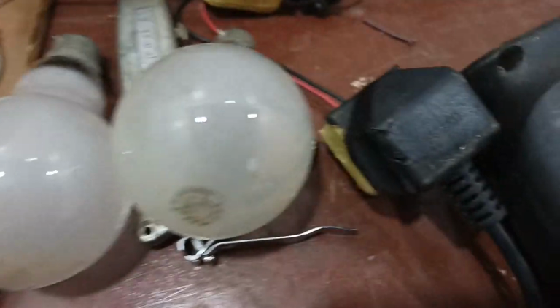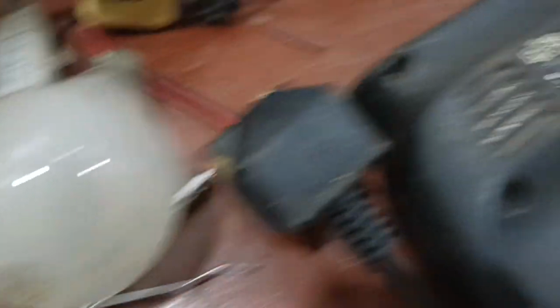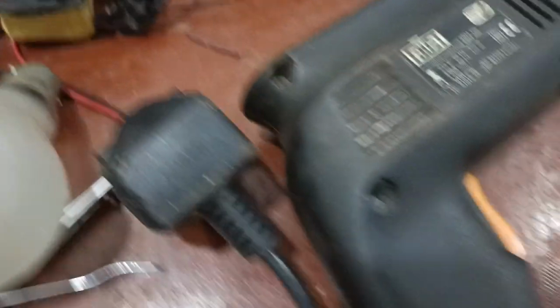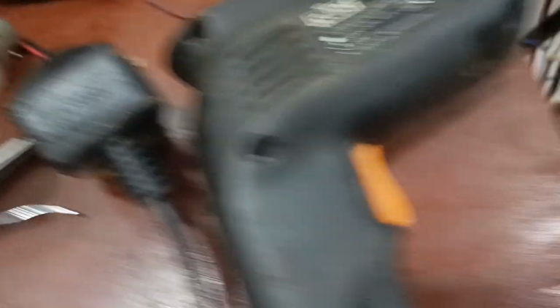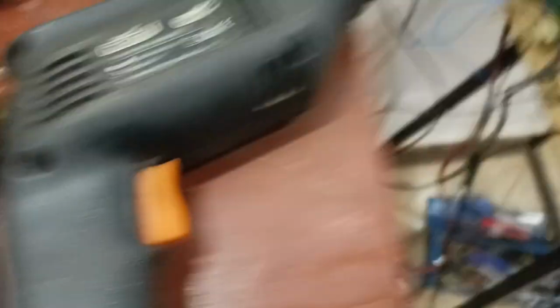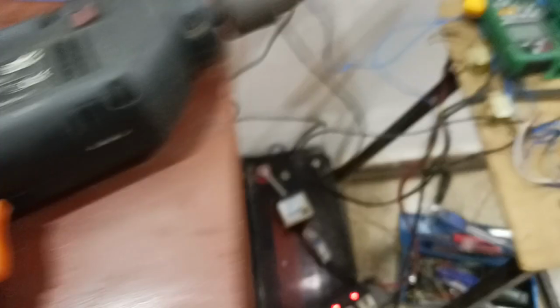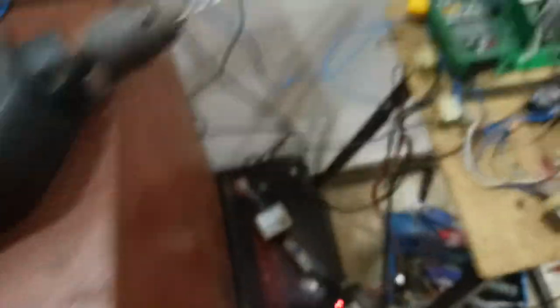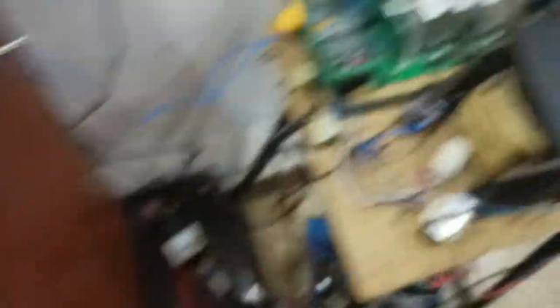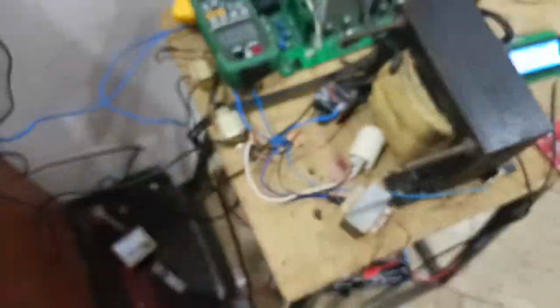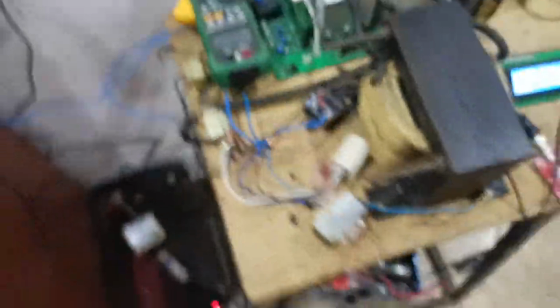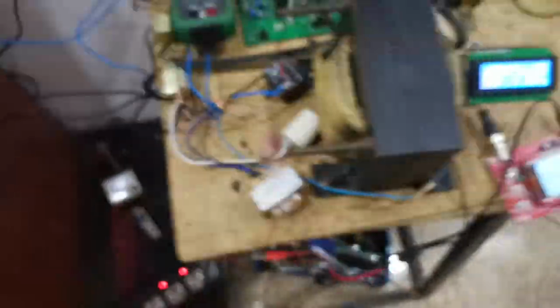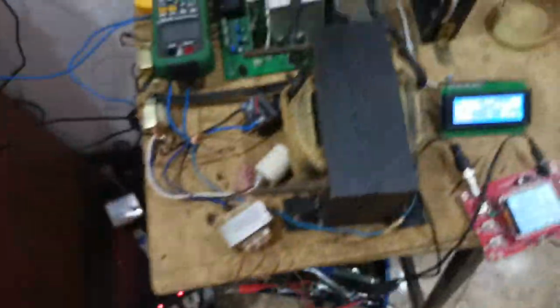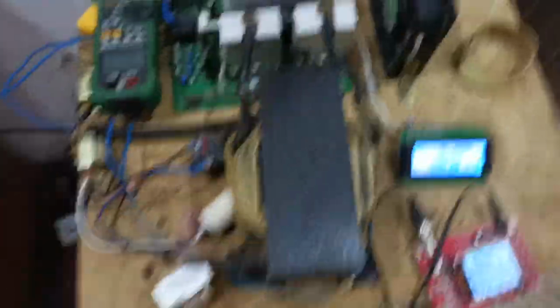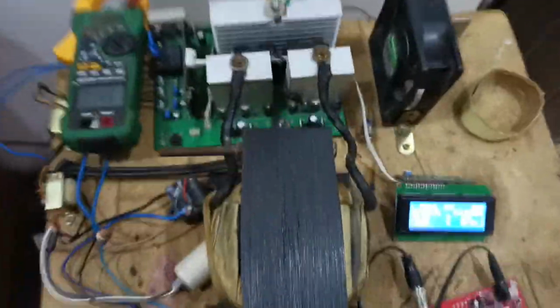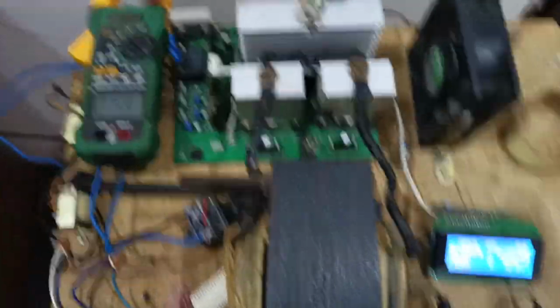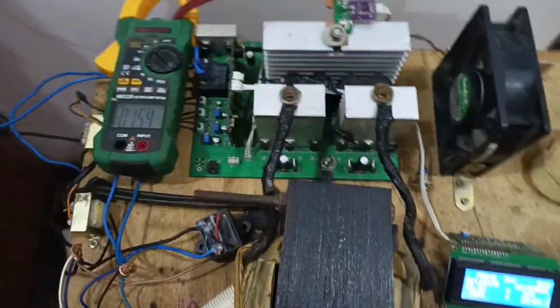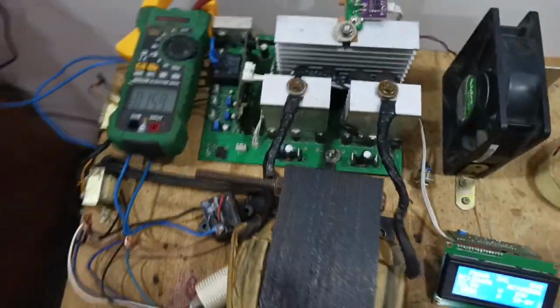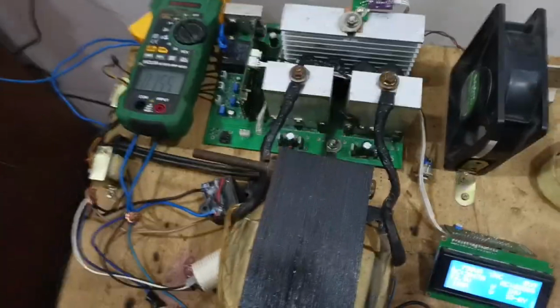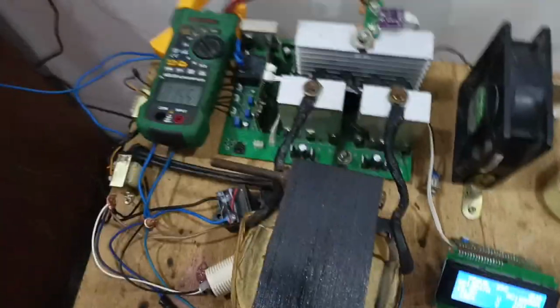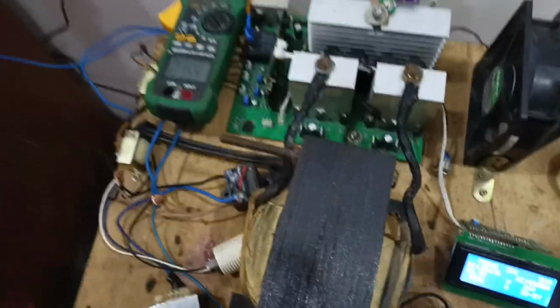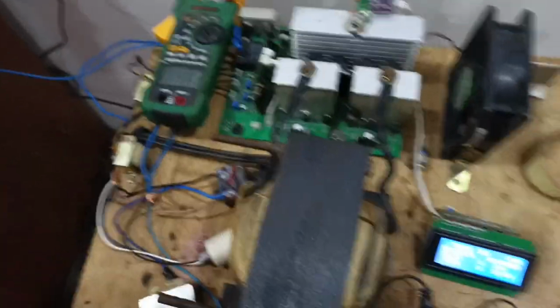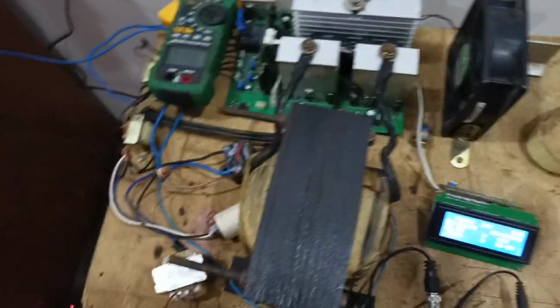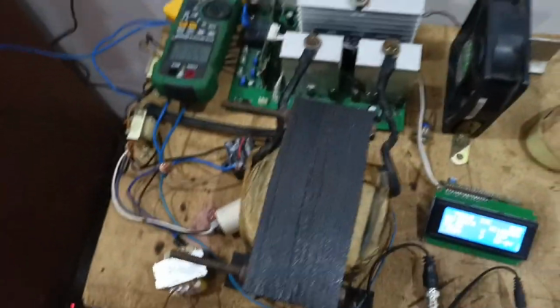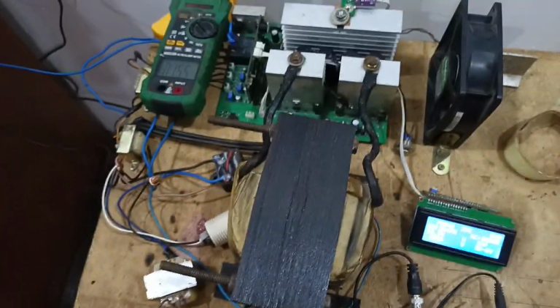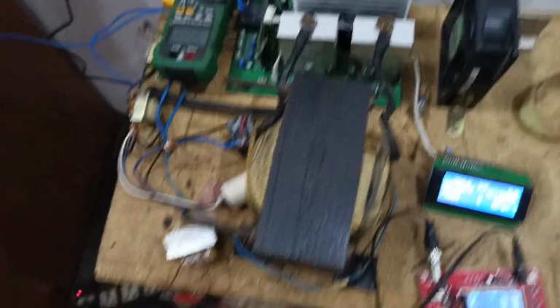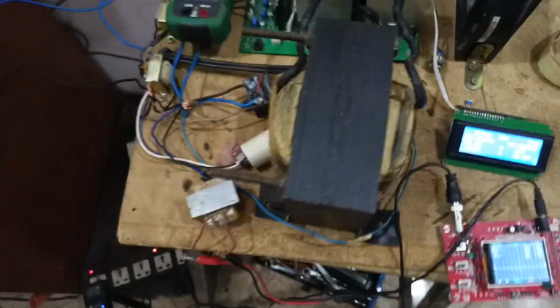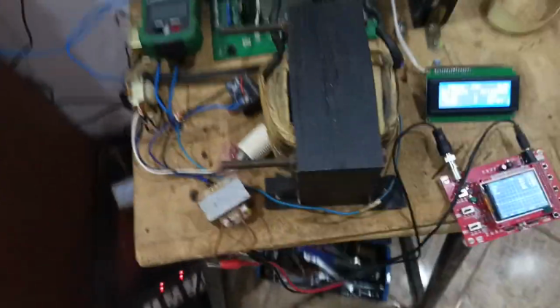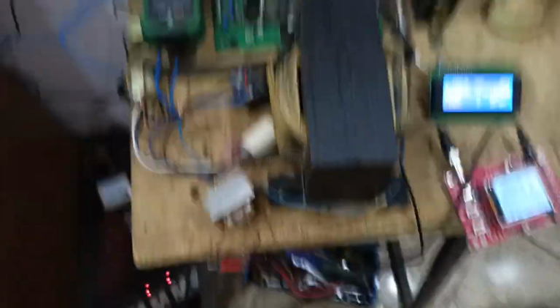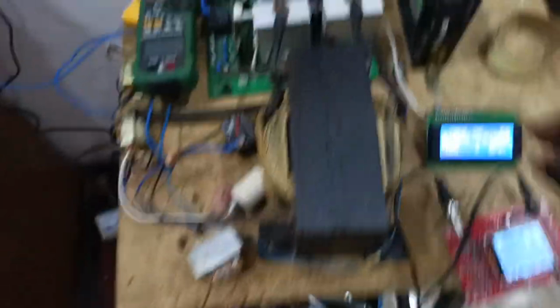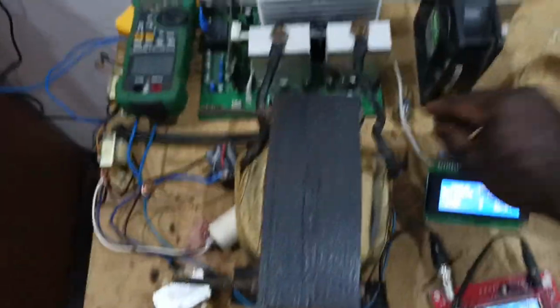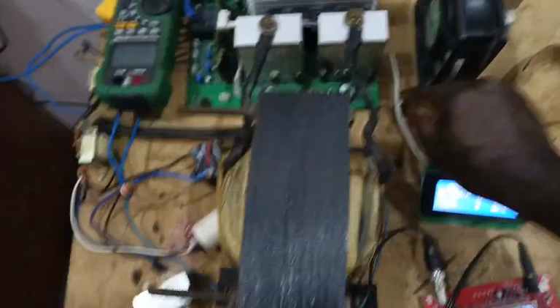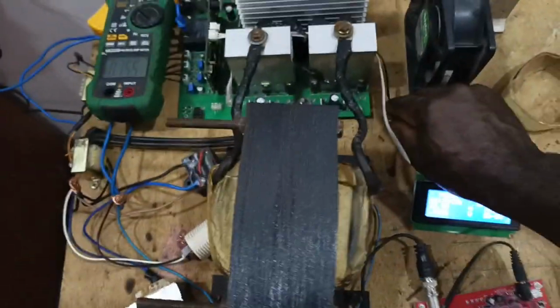By default, this inverter will not carry that load. But possibly the inverter will shut down once you overload it. So let's try it and see.